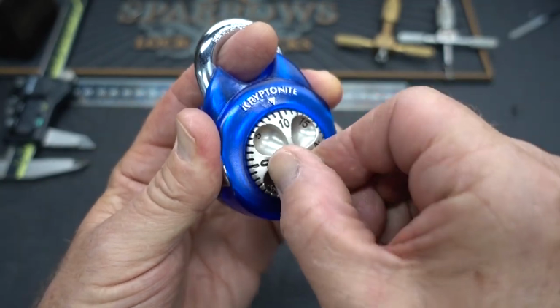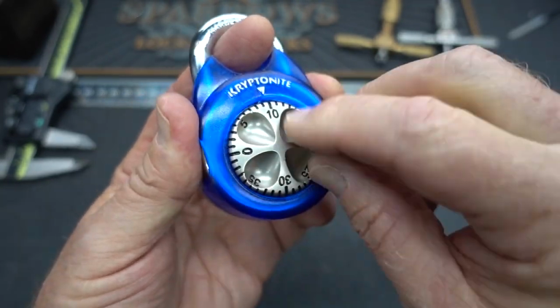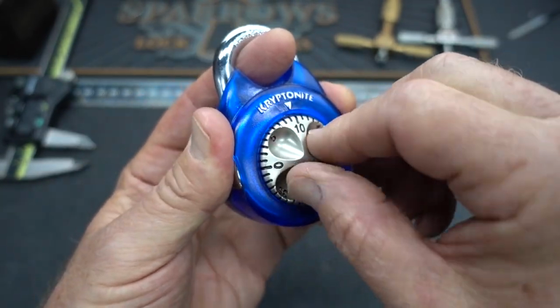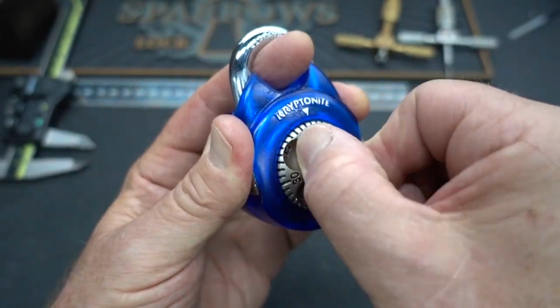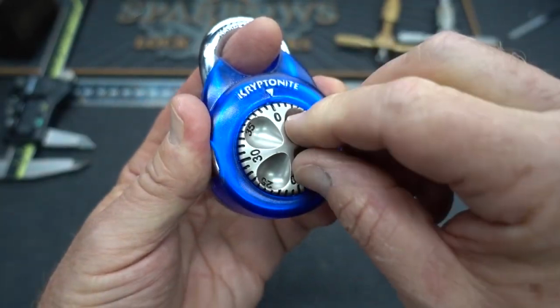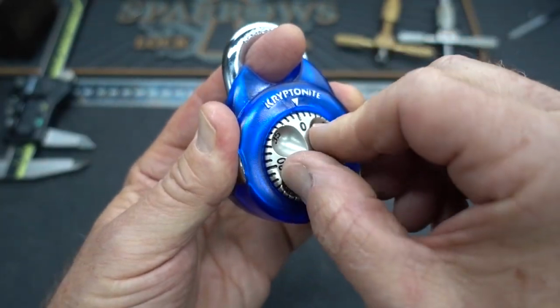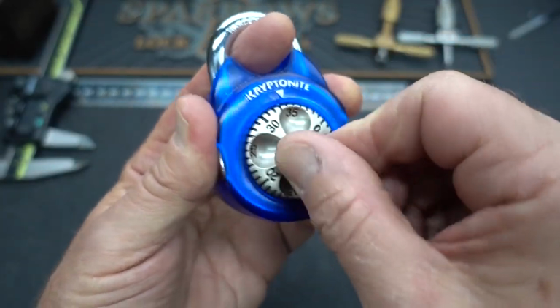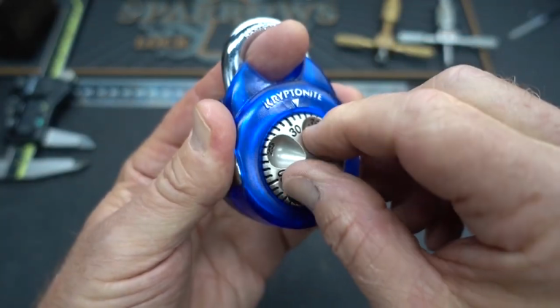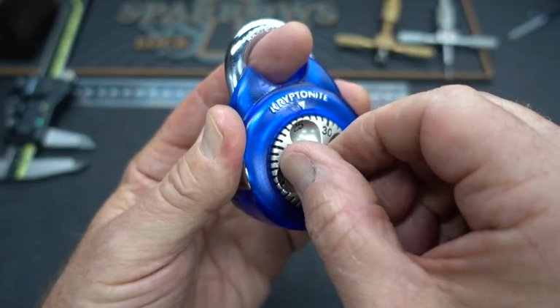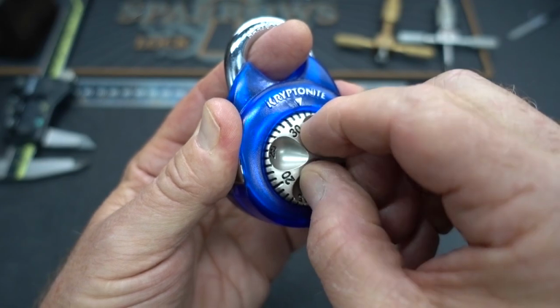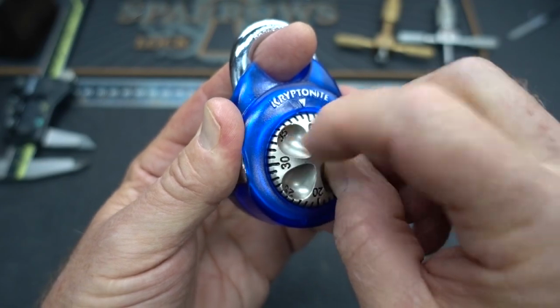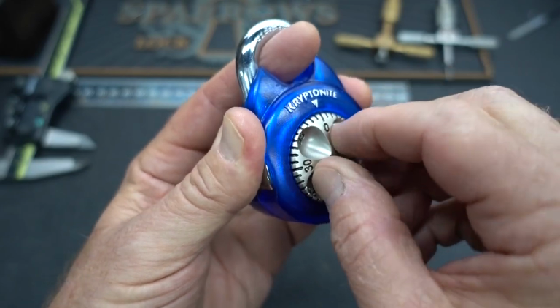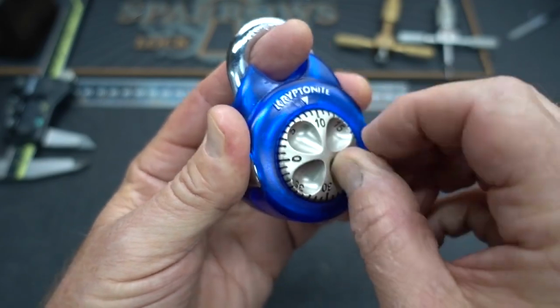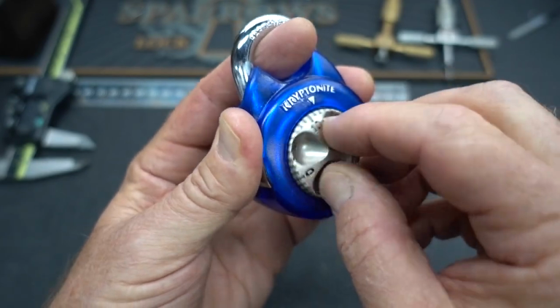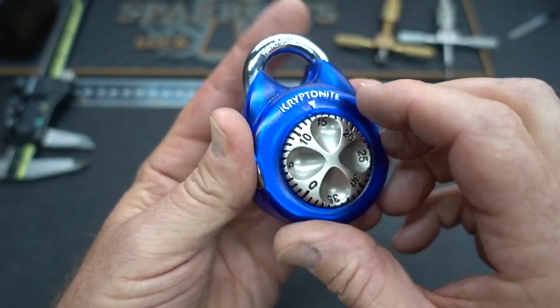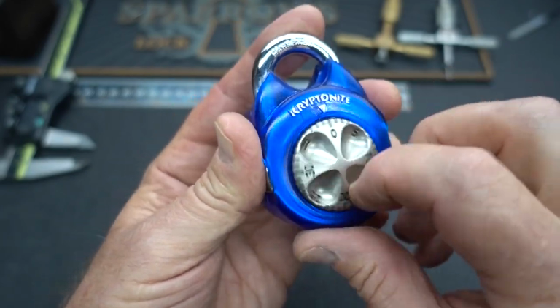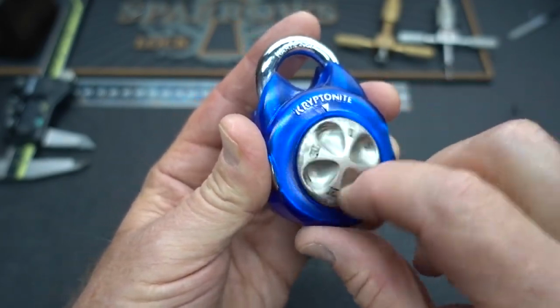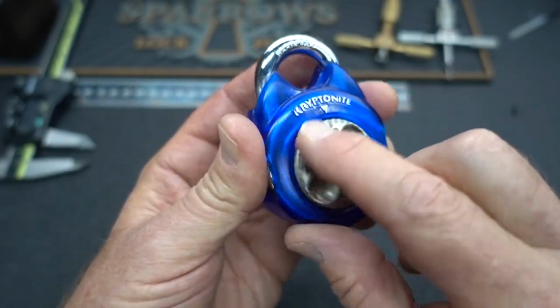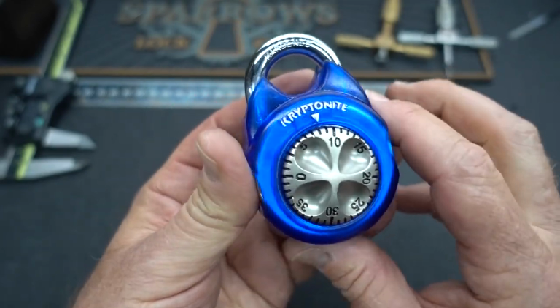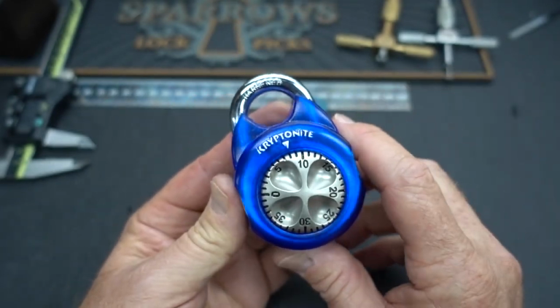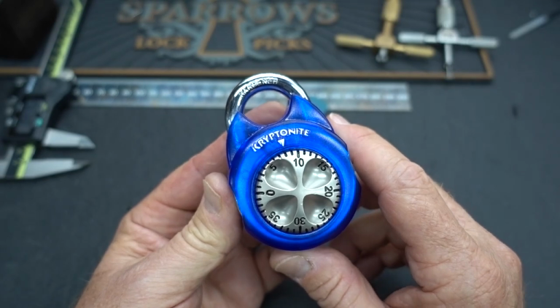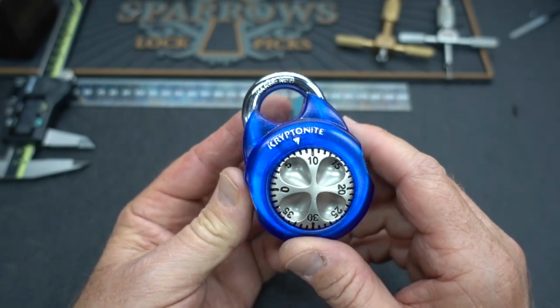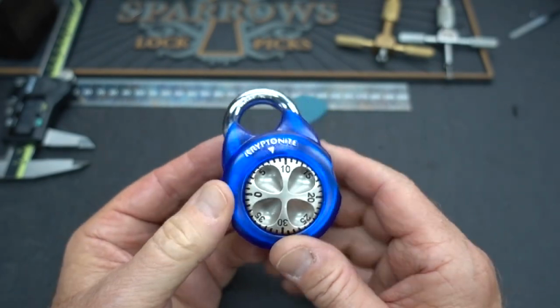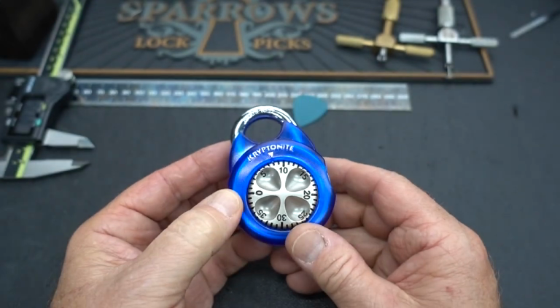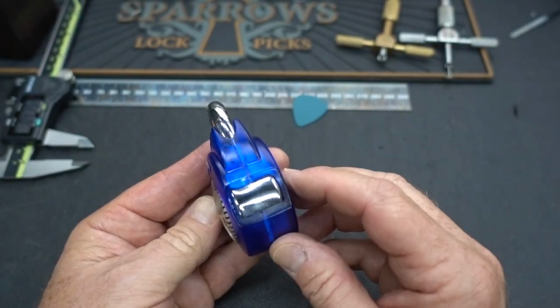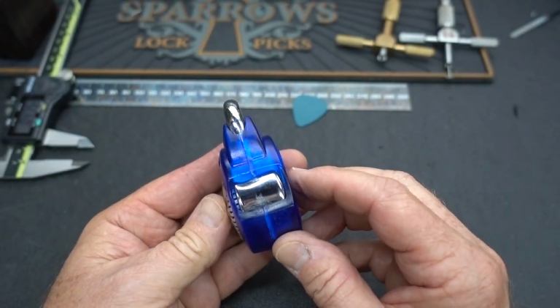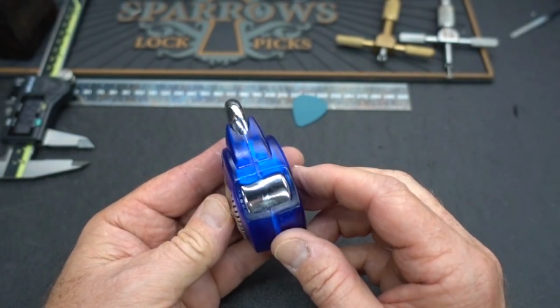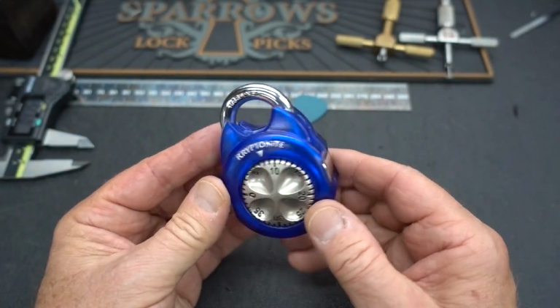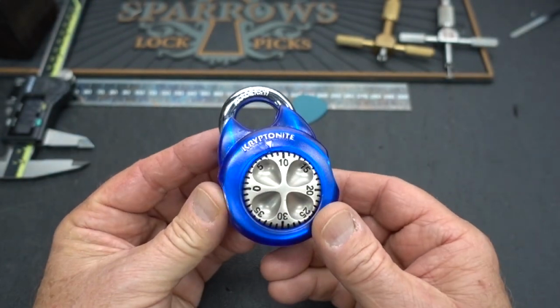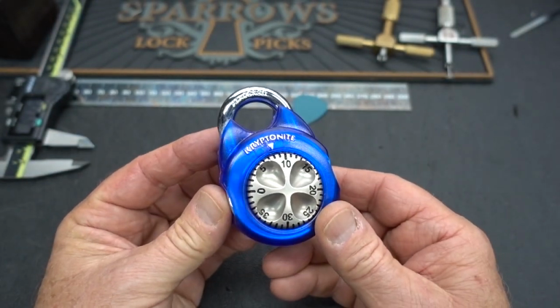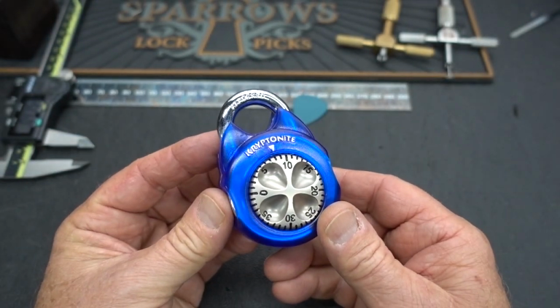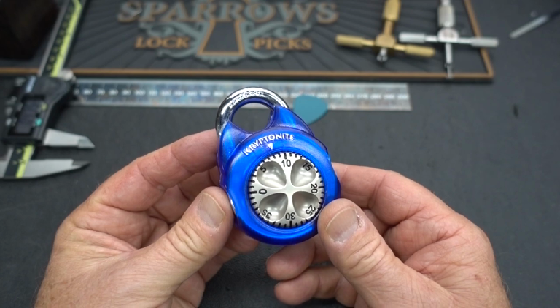And I know, Mike, I know what you're asking me. You're asking me to show you the fastest way to pick this. But that's not the way you worded your question. You said the fastest way to get into it. And so I'm going to show you the fastest way that I know to get into these kryptonite locks.